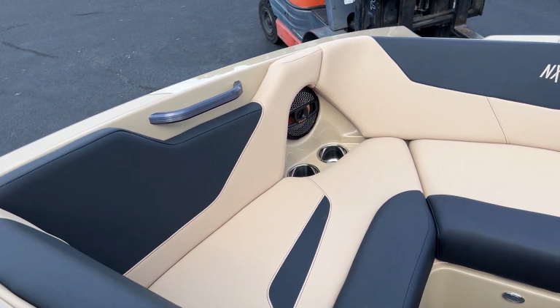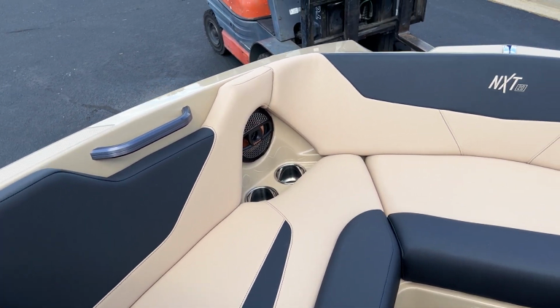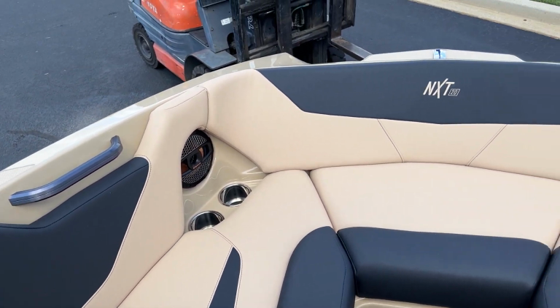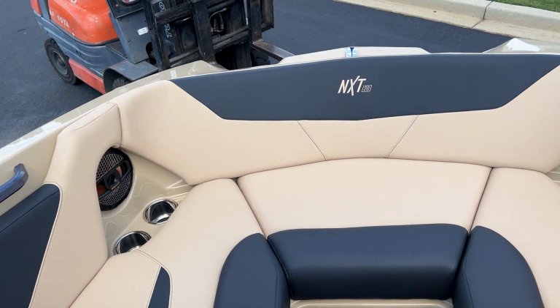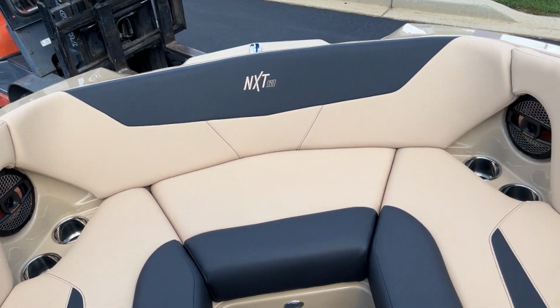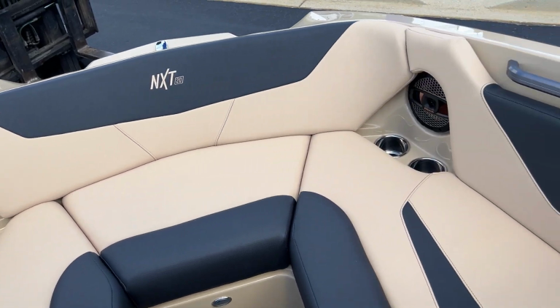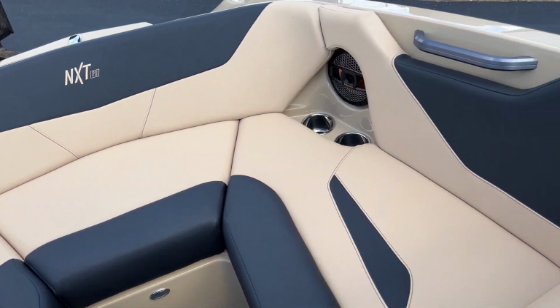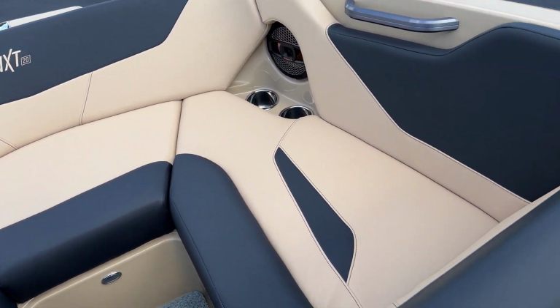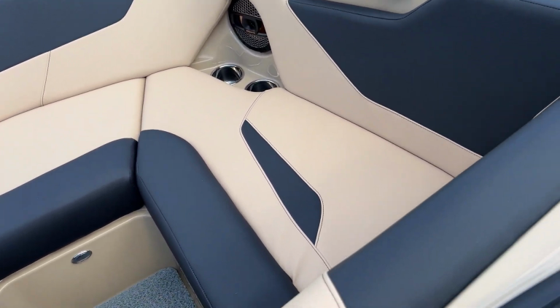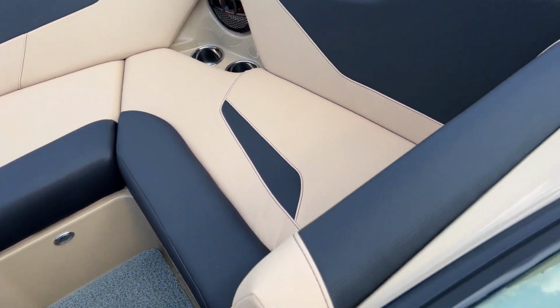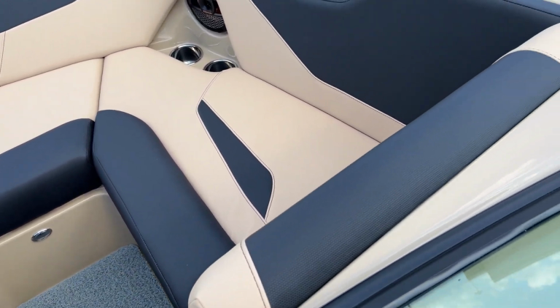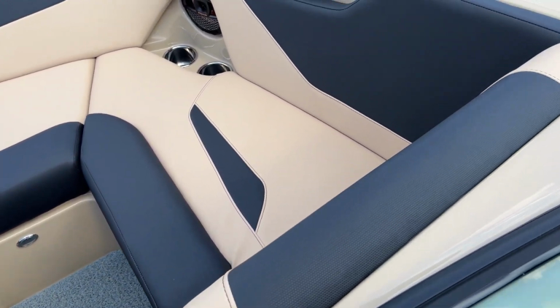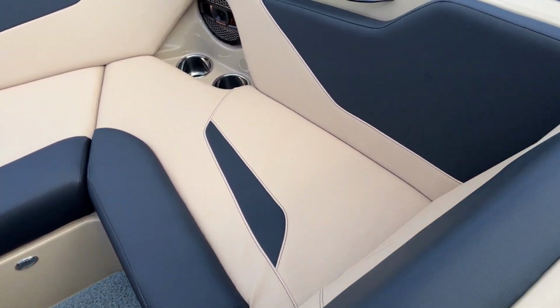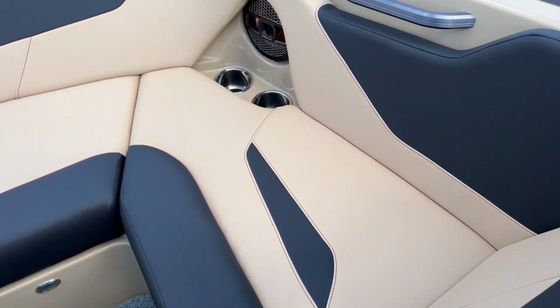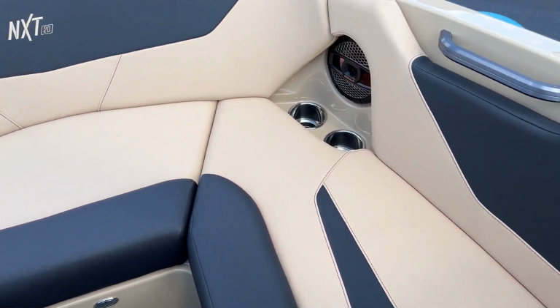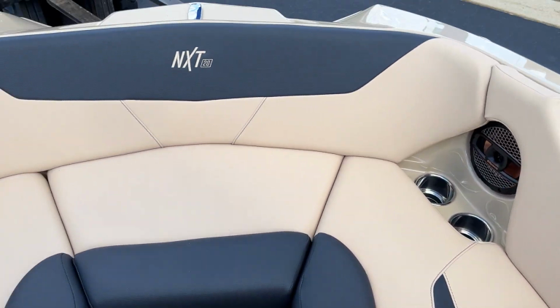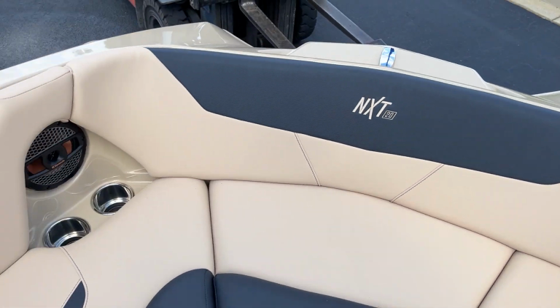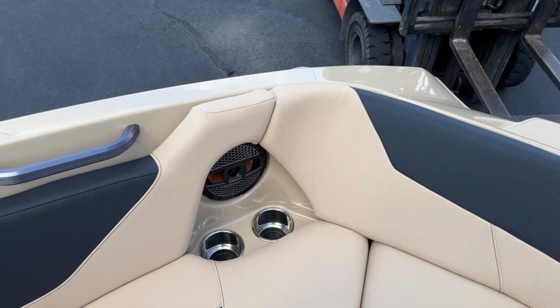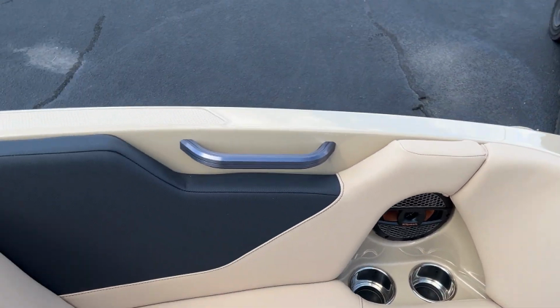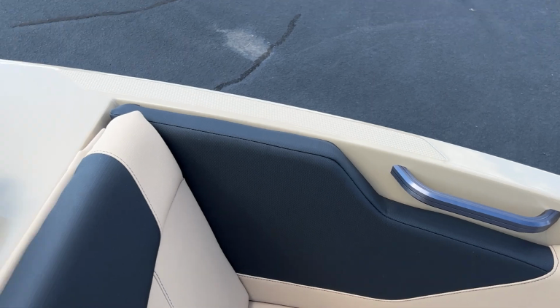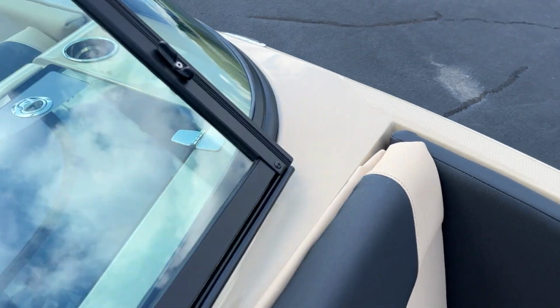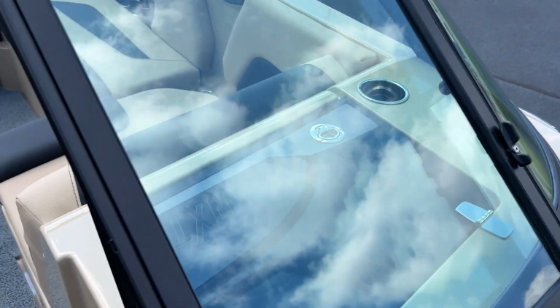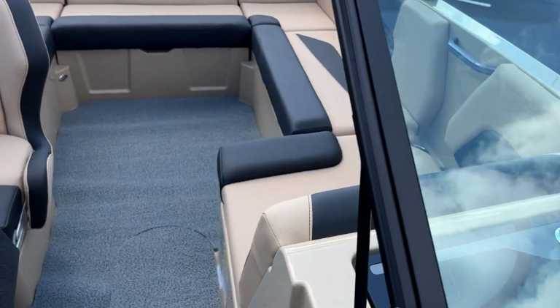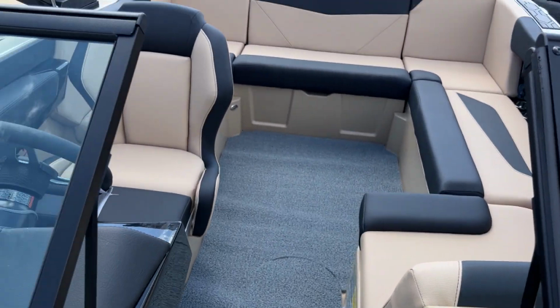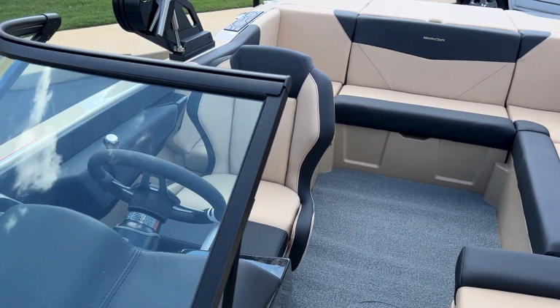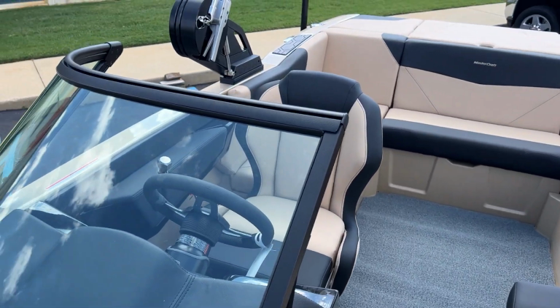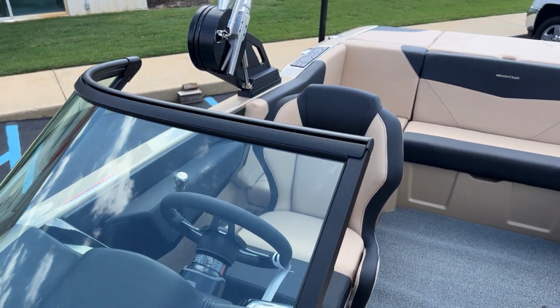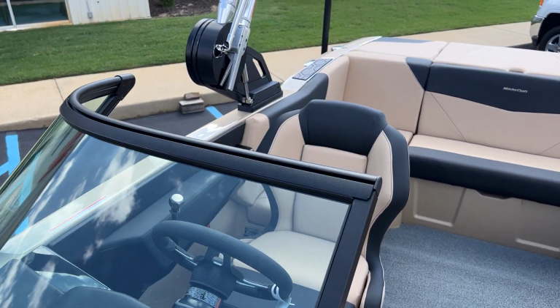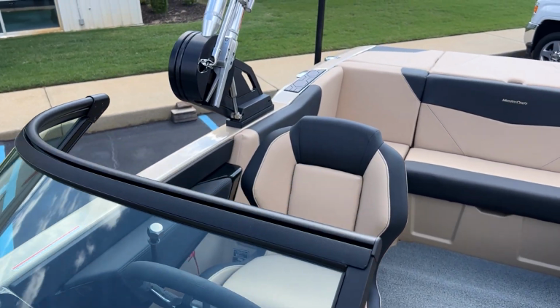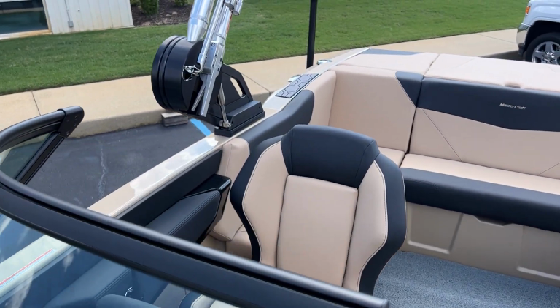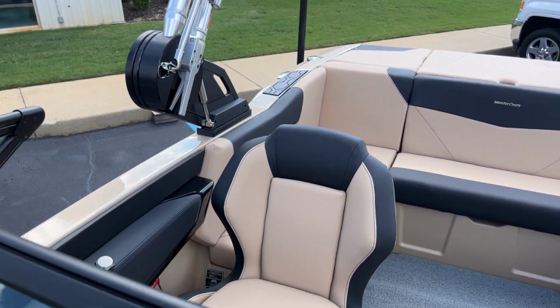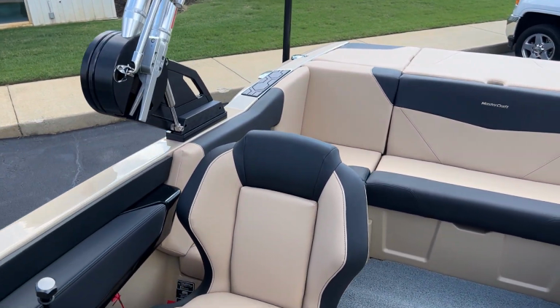Big spacious bow for a 20-foot boat. Again, this is the cool feel black and the cool feel desert tan. Tons of room in this boat.